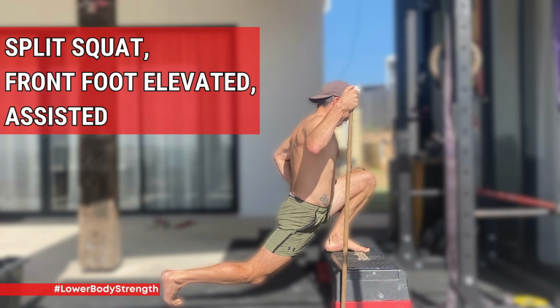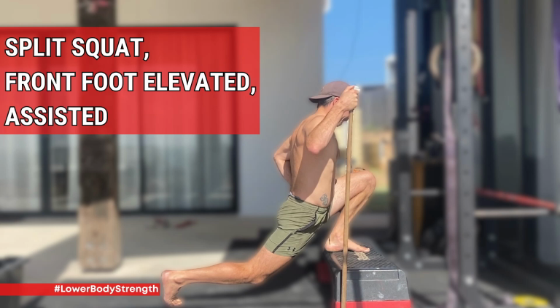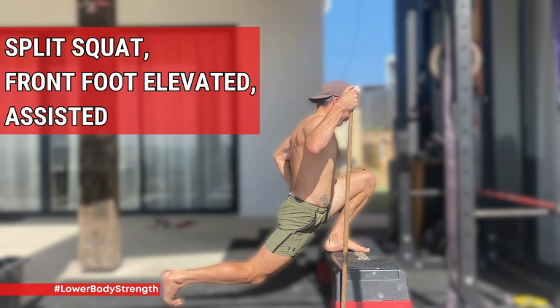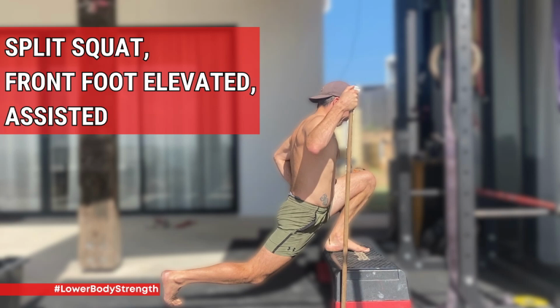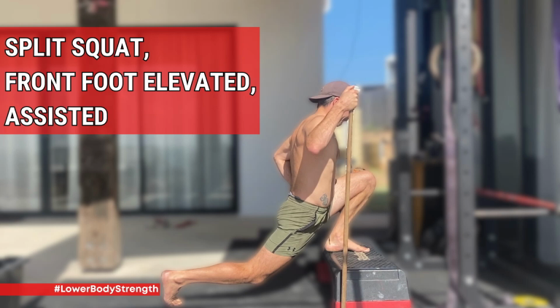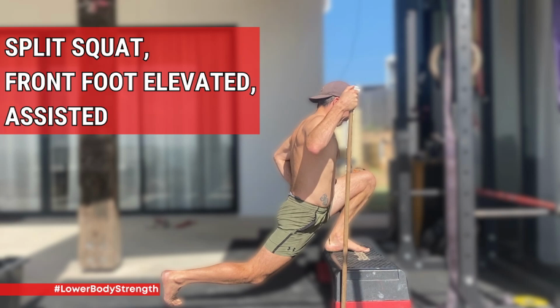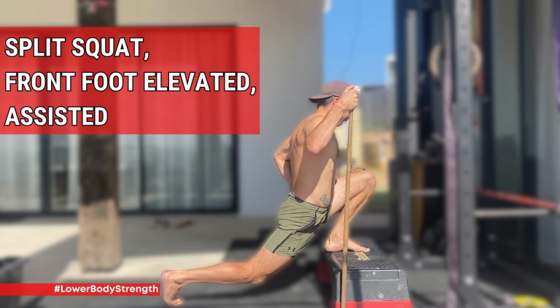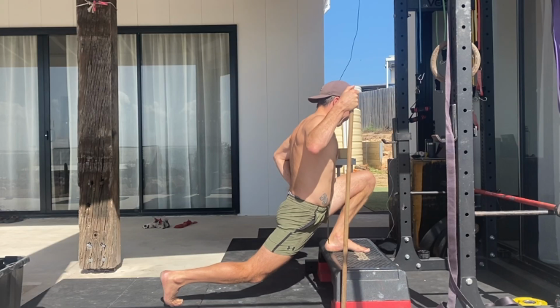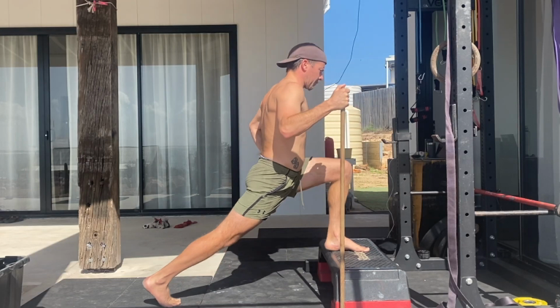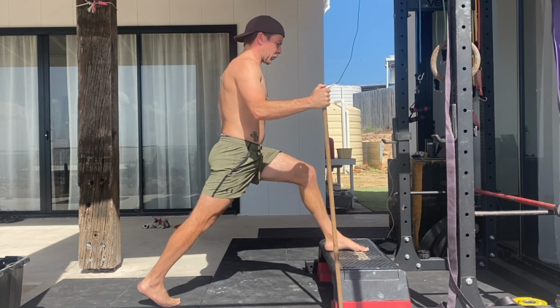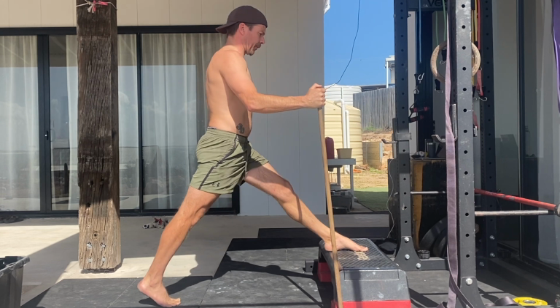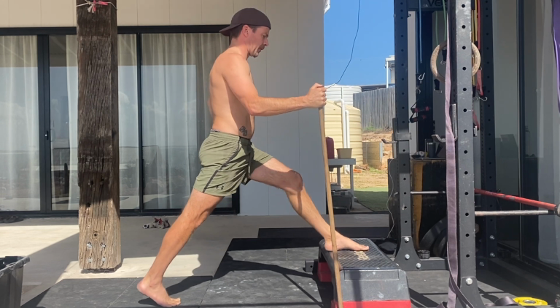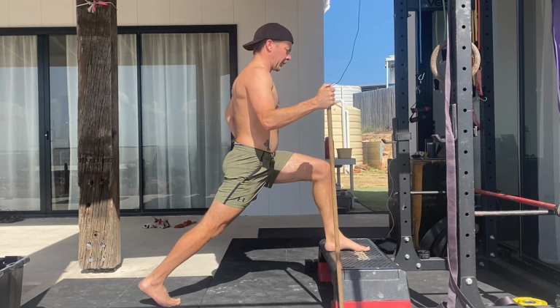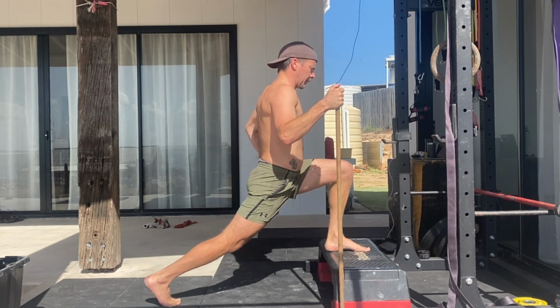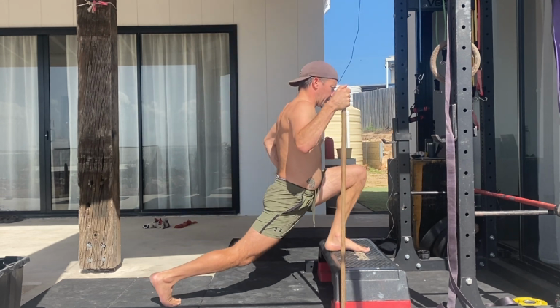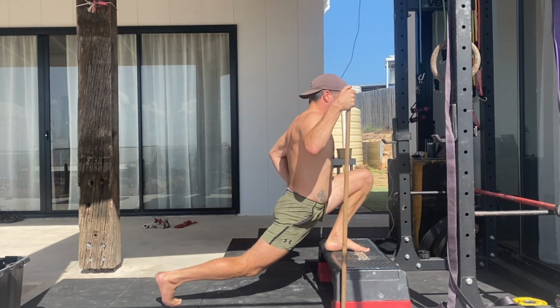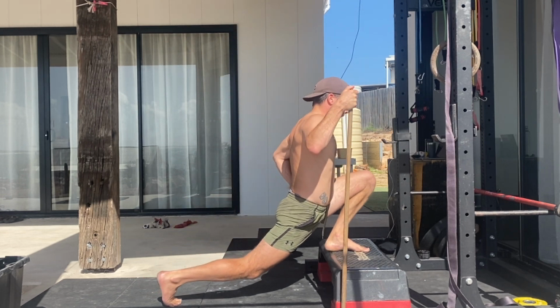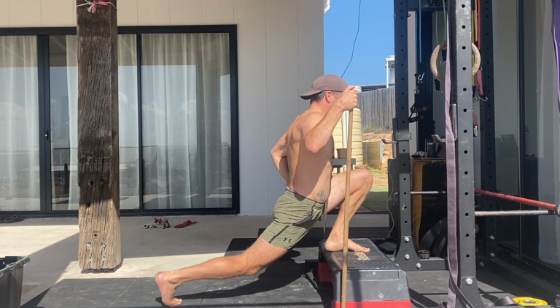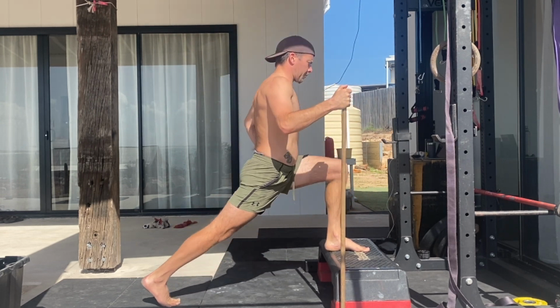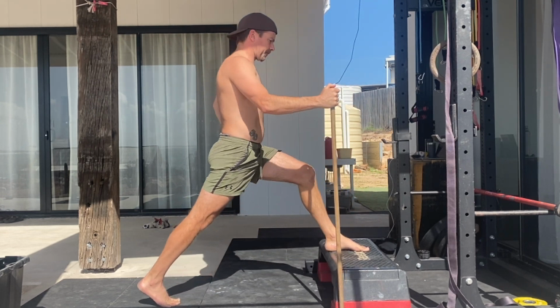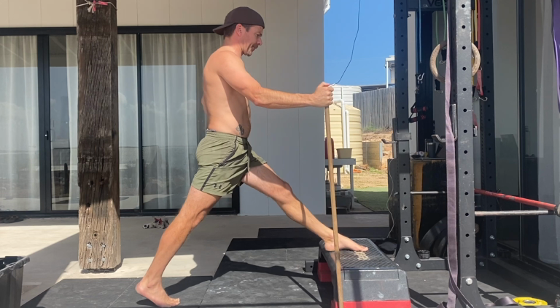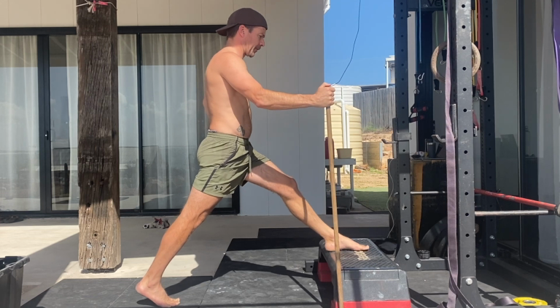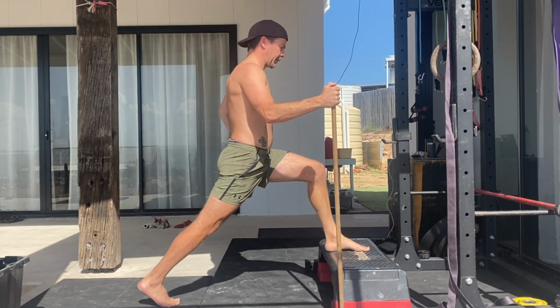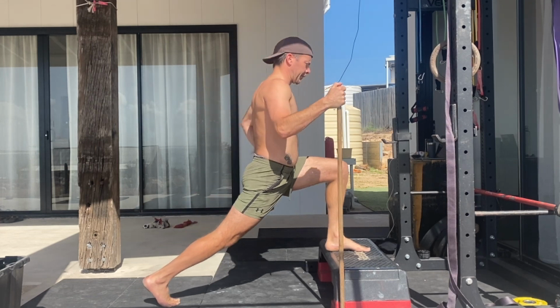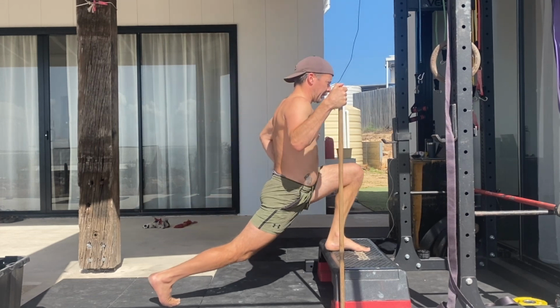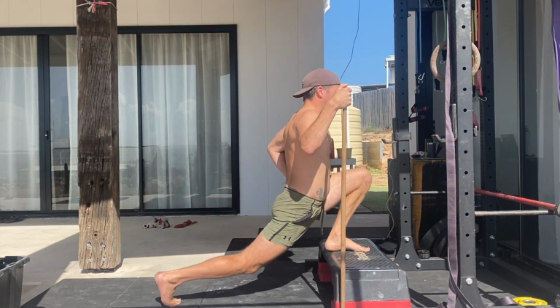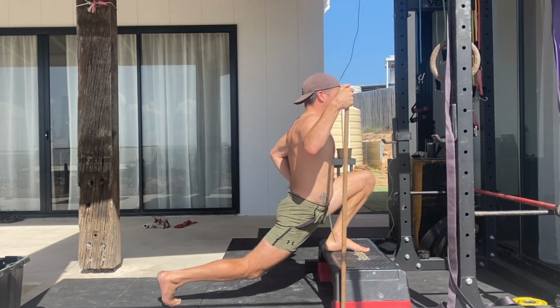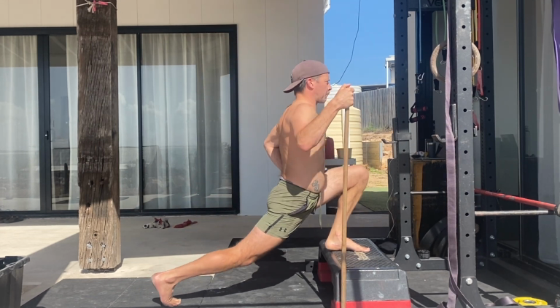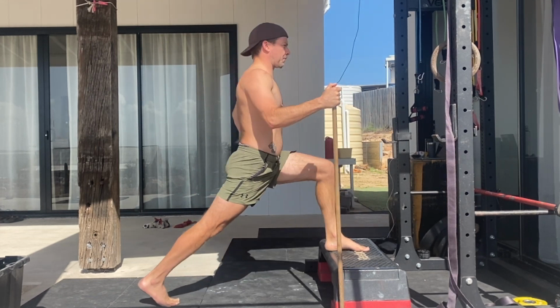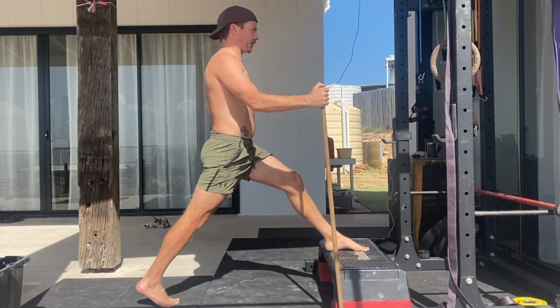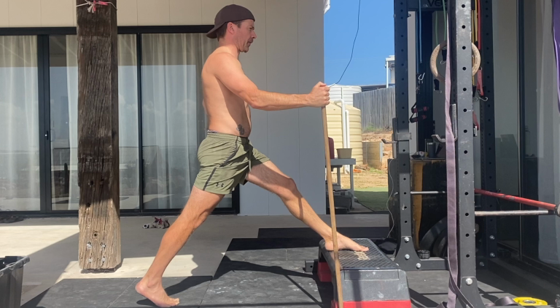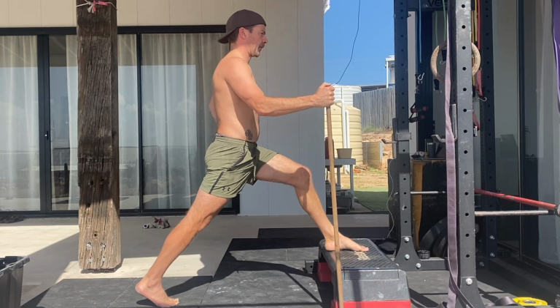The Front Foot Elevated Split Squat is one of my favourite unilateral lower body exercises. It offers many benefits including structural balance, knee health, hip flexibility, ankle flexibility, and lower body strength gains.